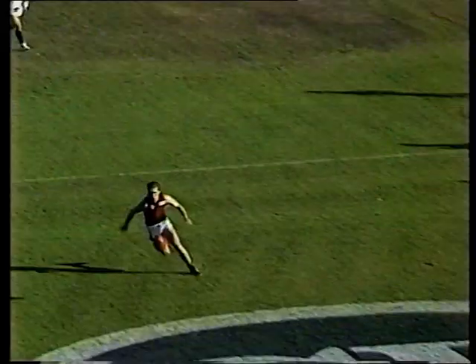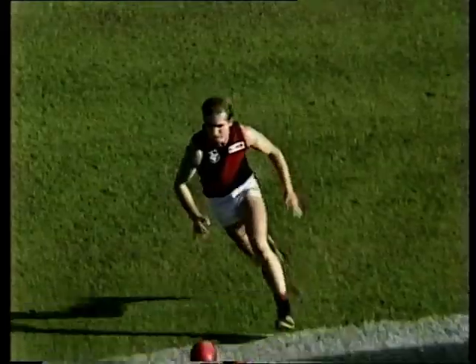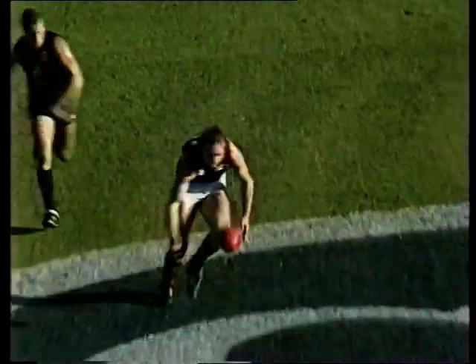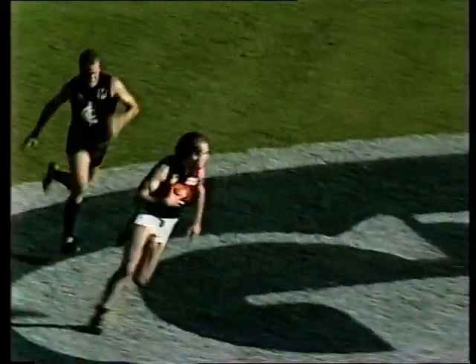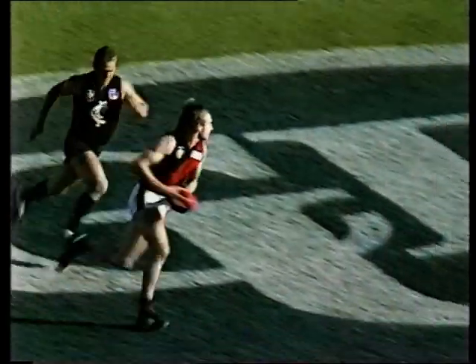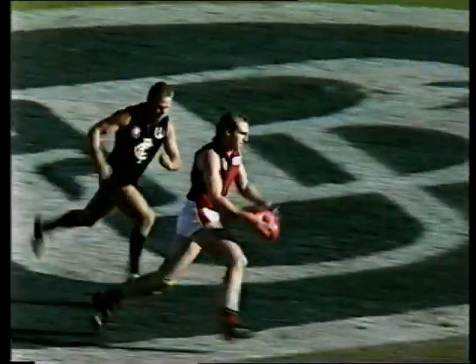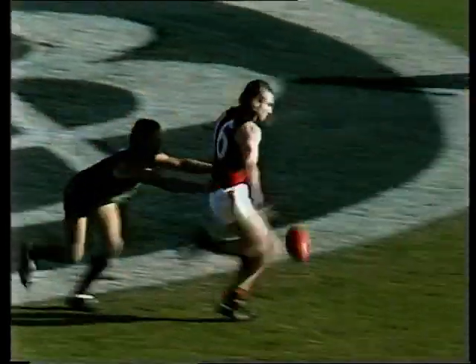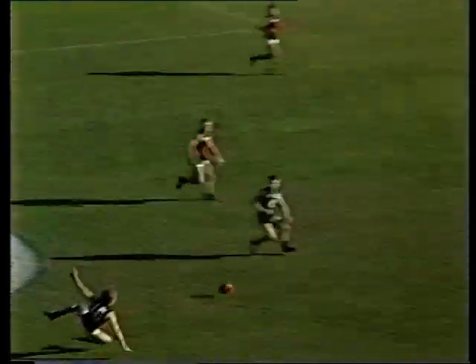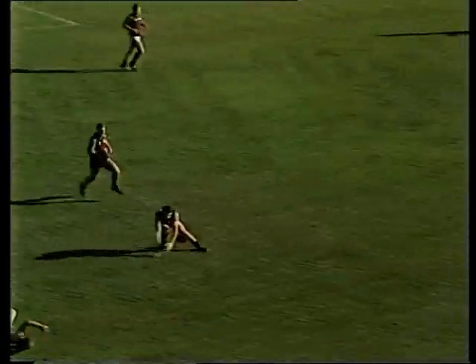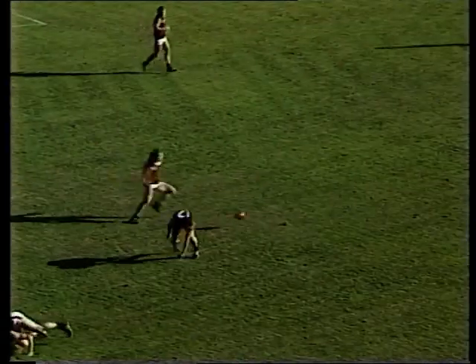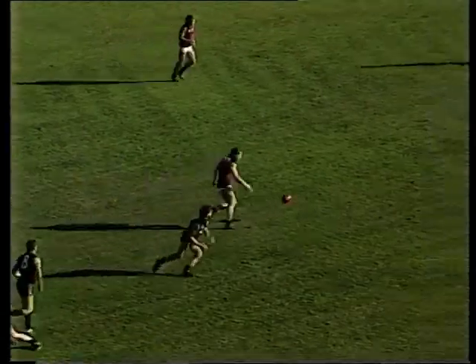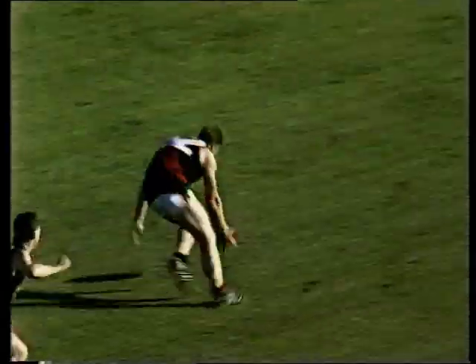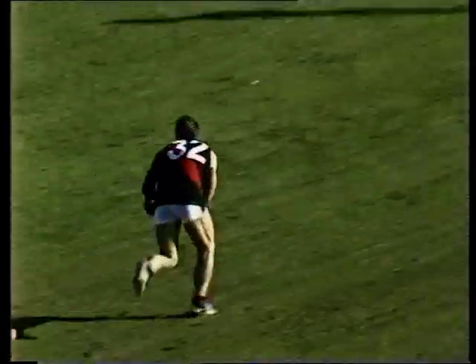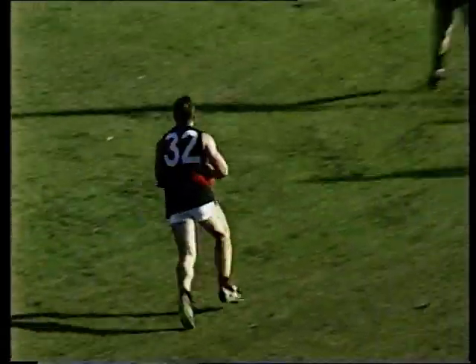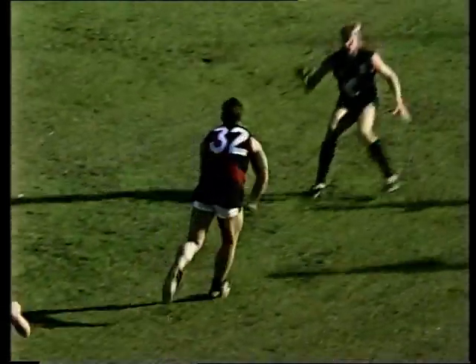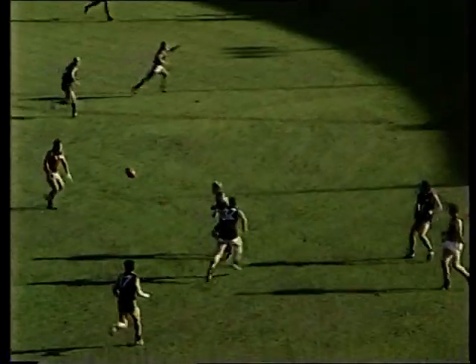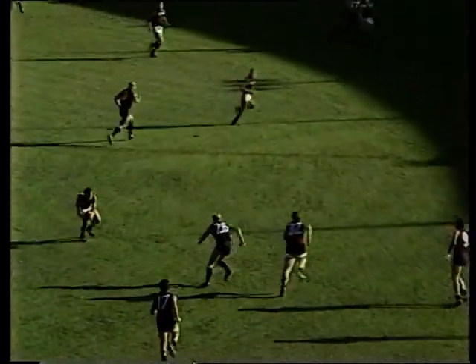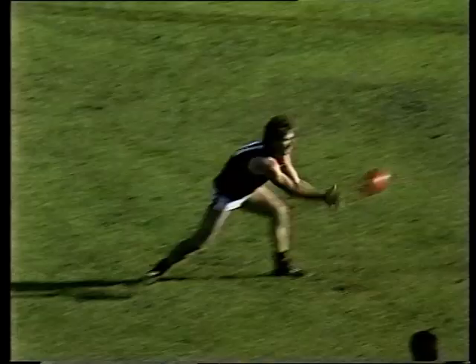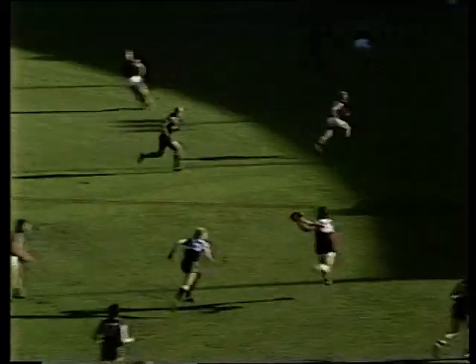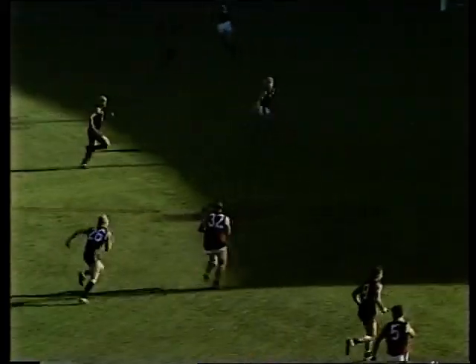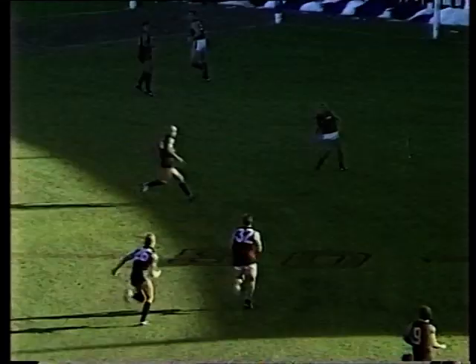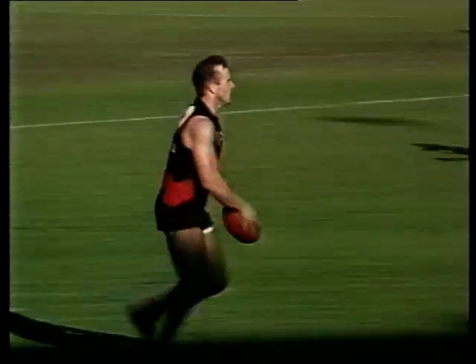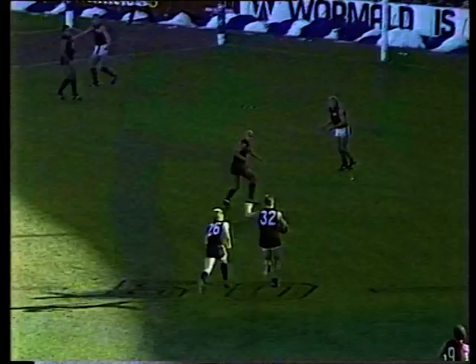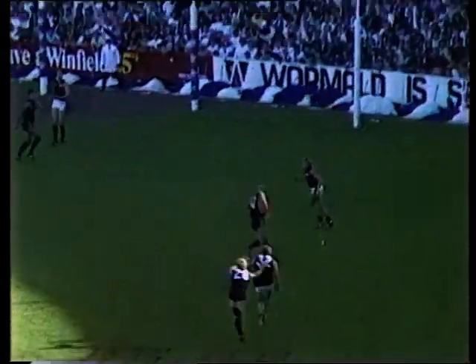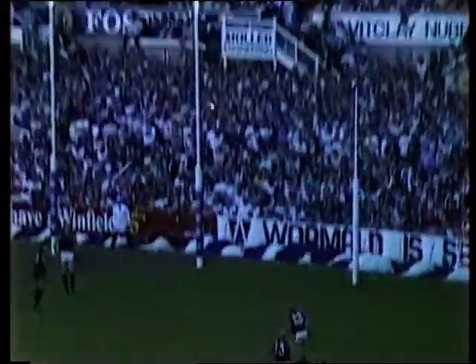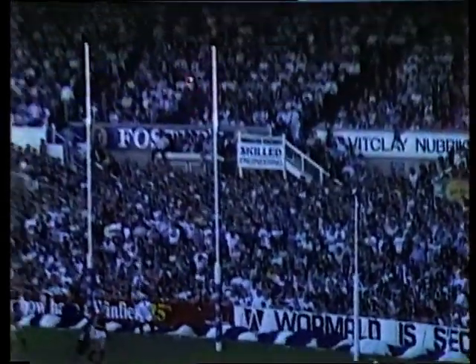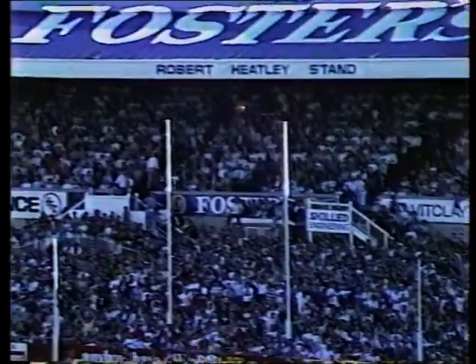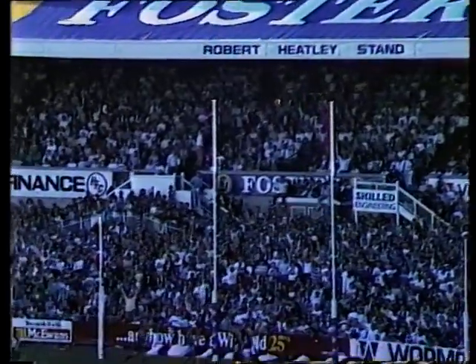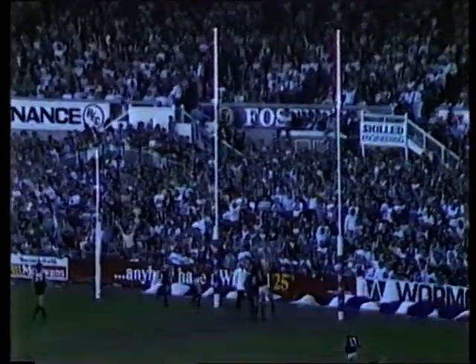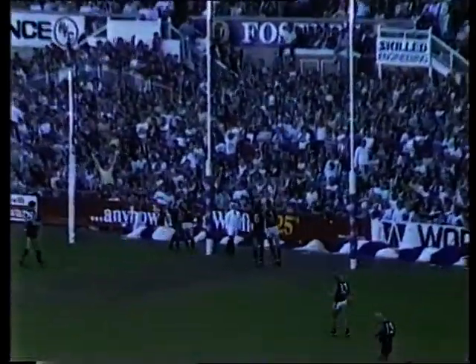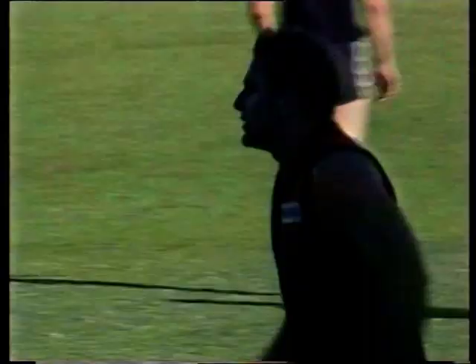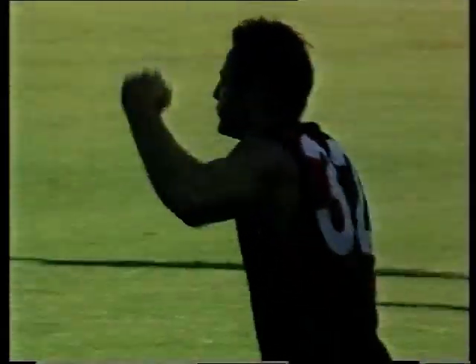Gets it back to Hamilton. Hamilton — good play by Blackwell, unfortunately through the hands of Naylor. The umpire calls play on, advantage play. Timmy Watson receives from Bailey, Watson straightens up and puts it through.